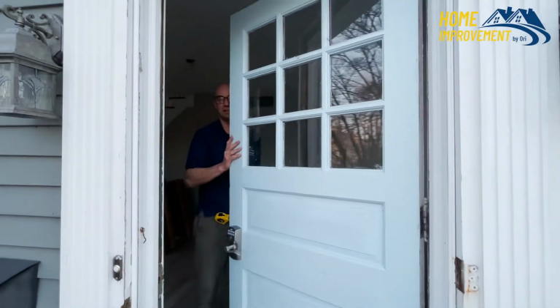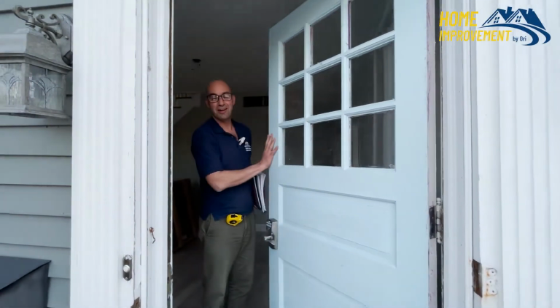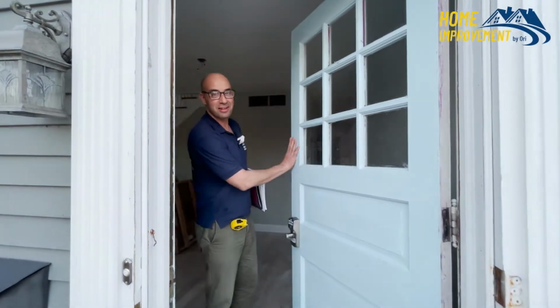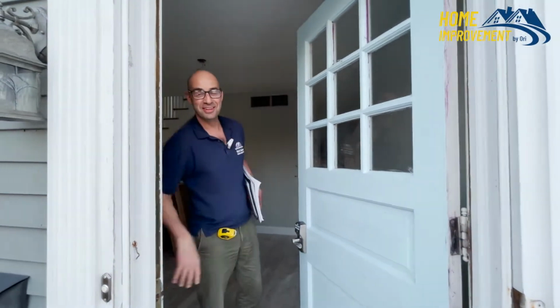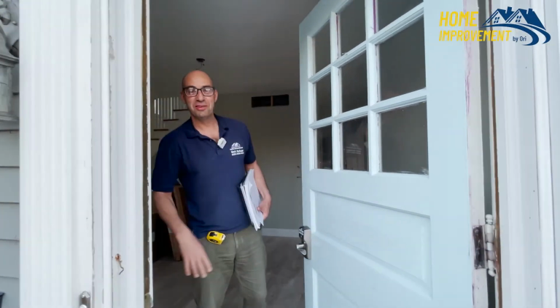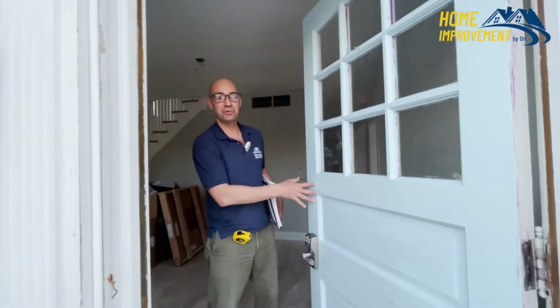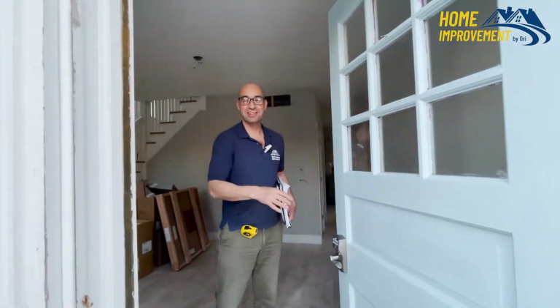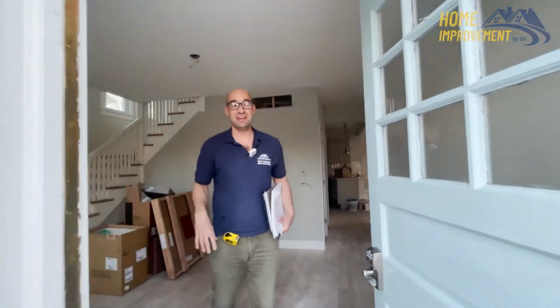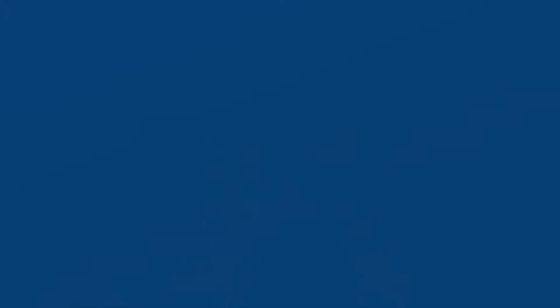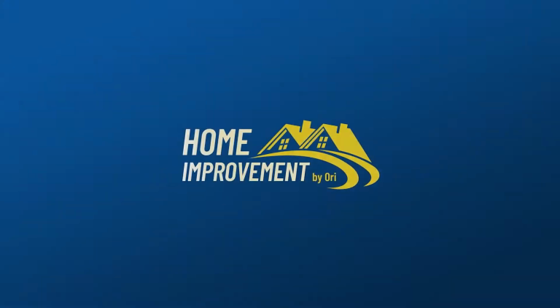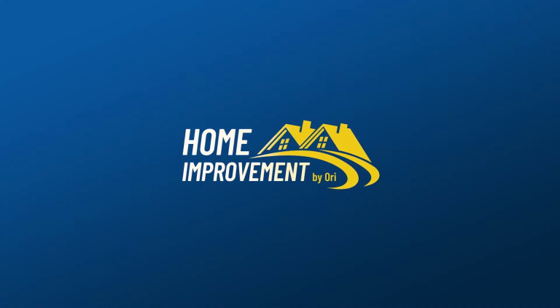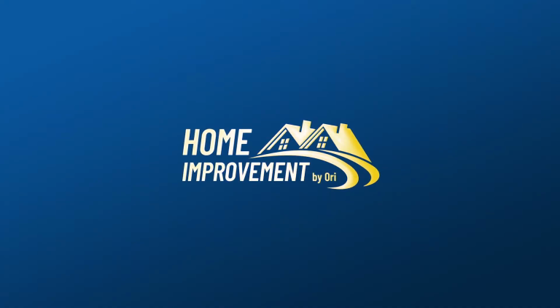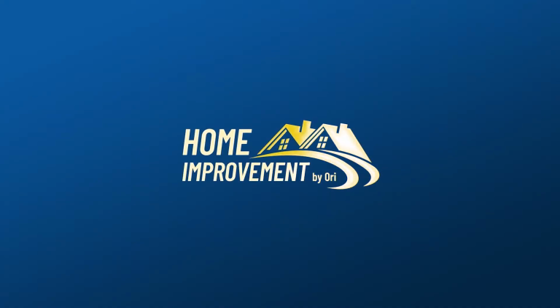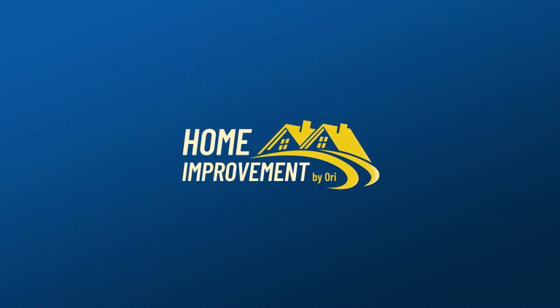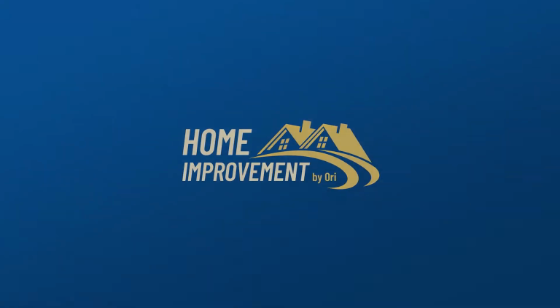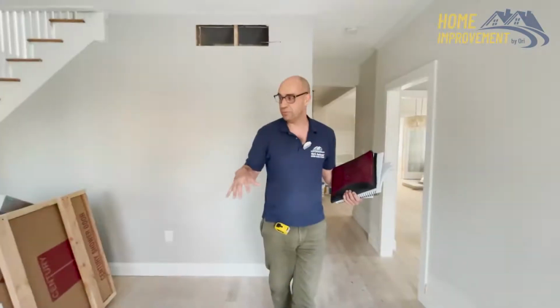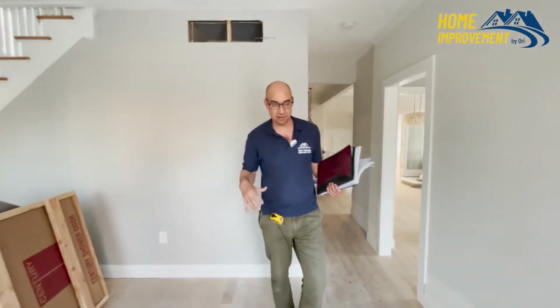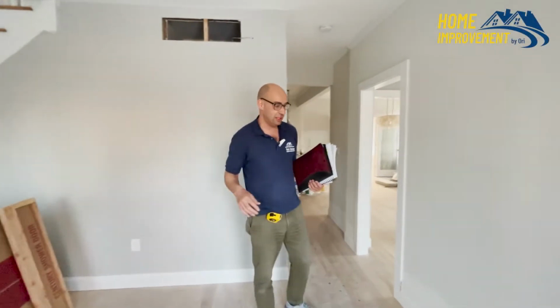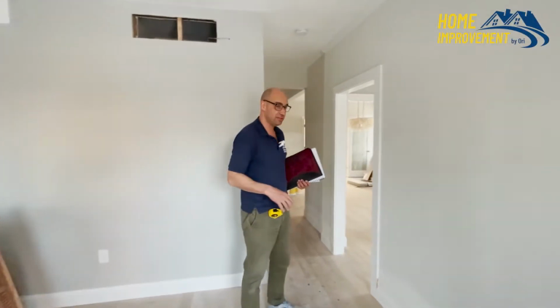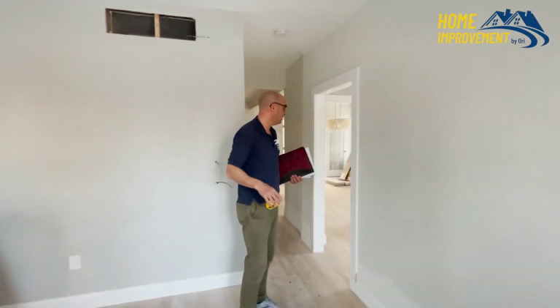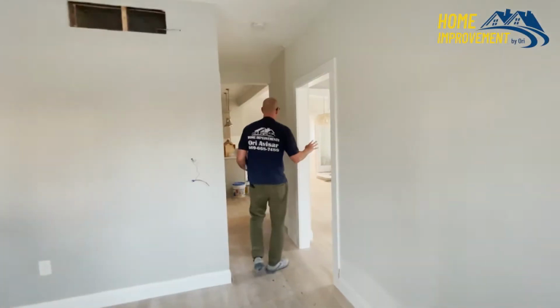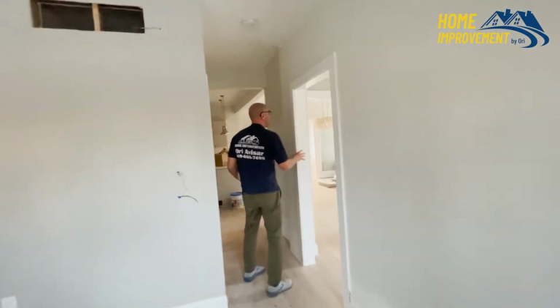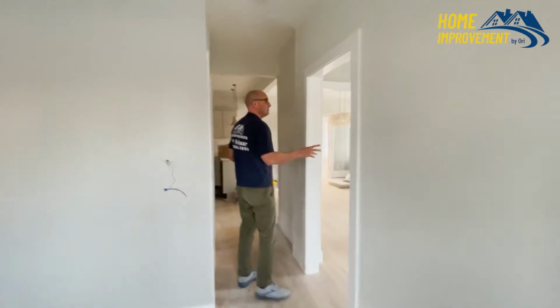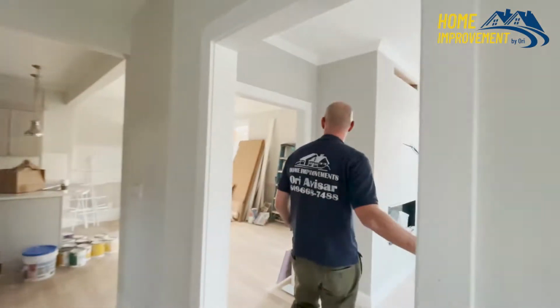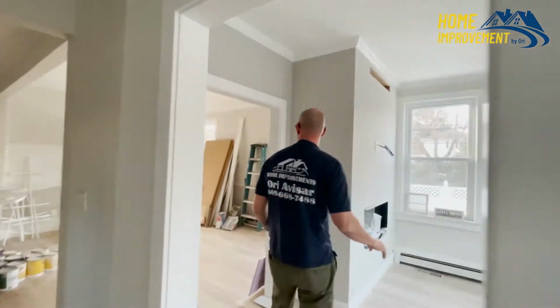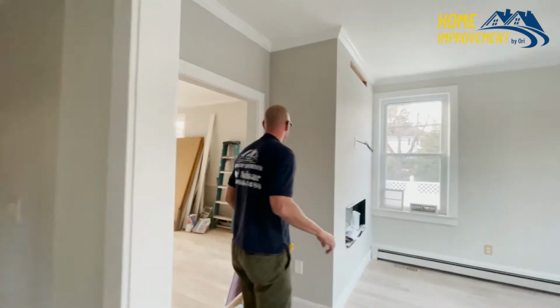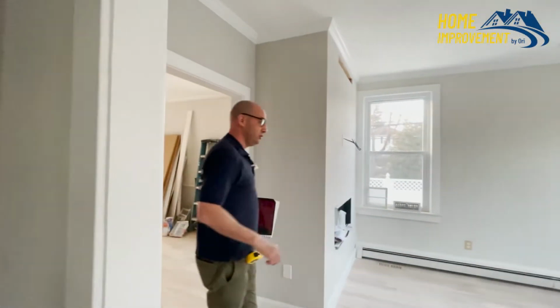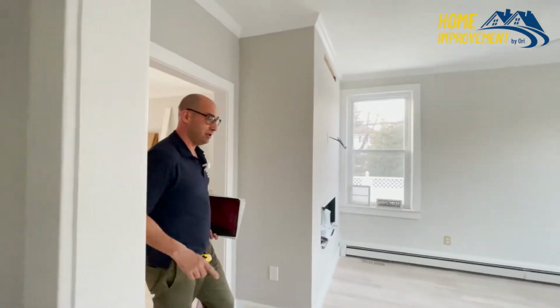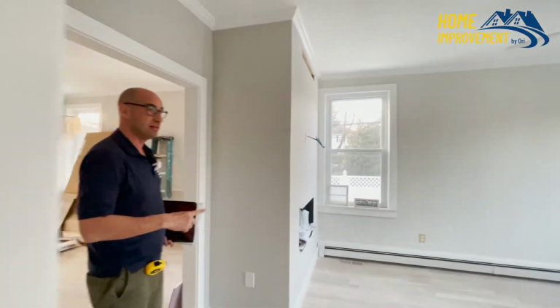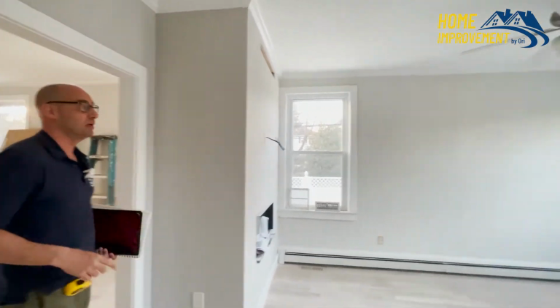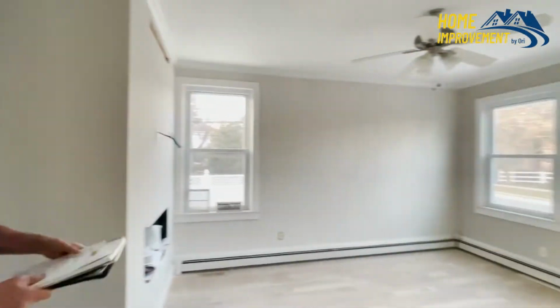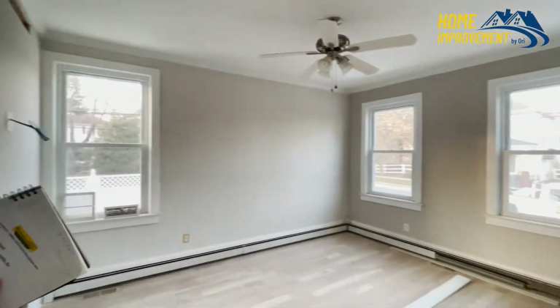Hi everybody, we're having a tour here. We had some additions here — some room additions, new walls, new trims, new crown molding.